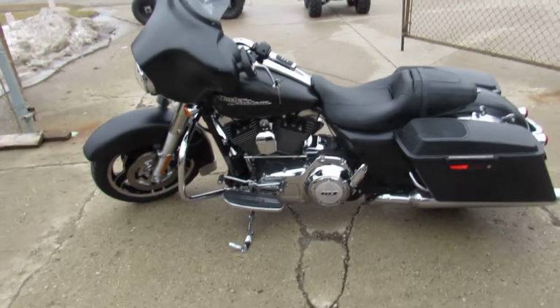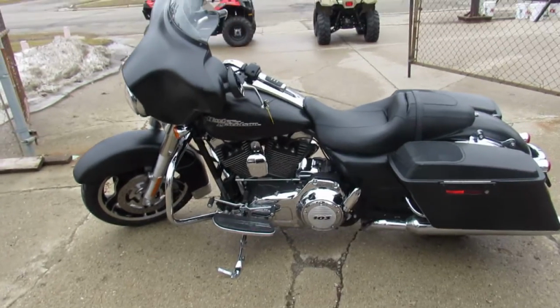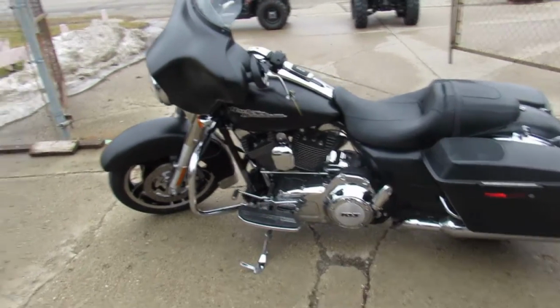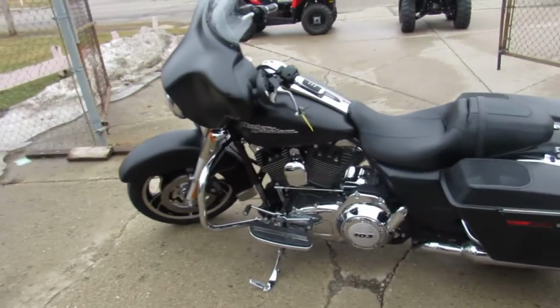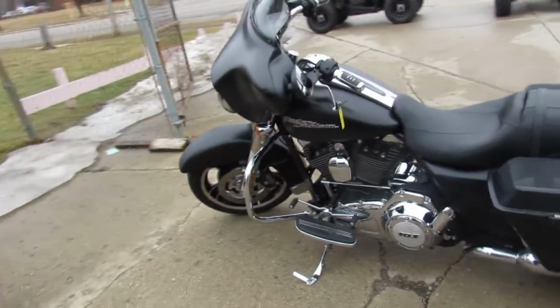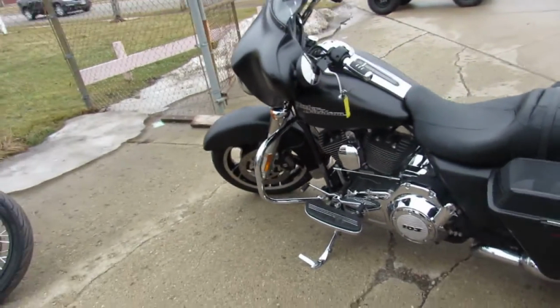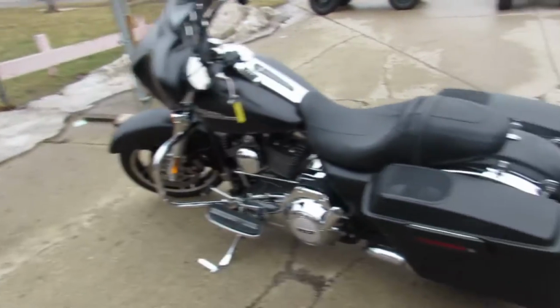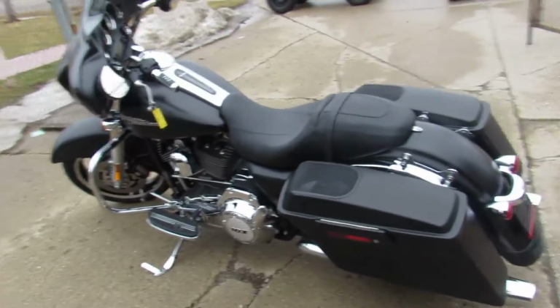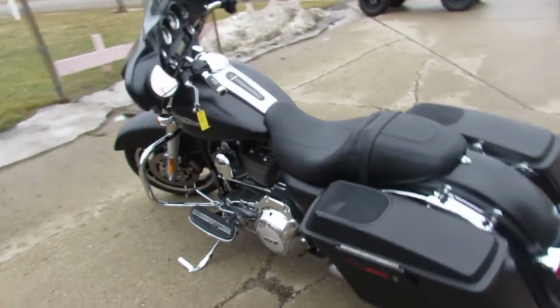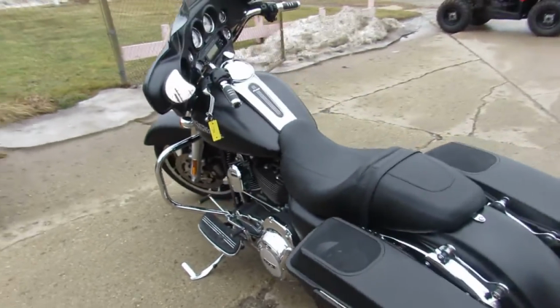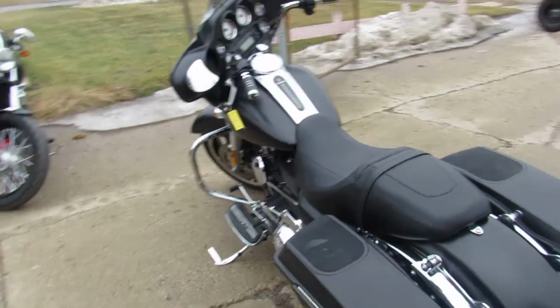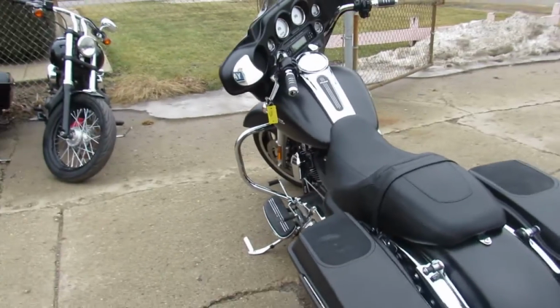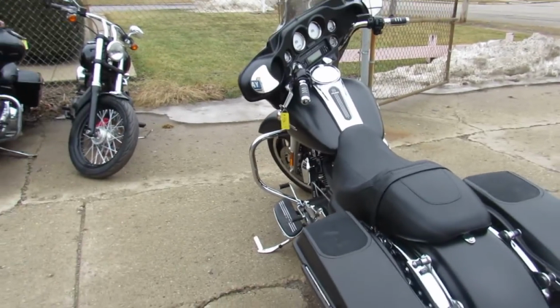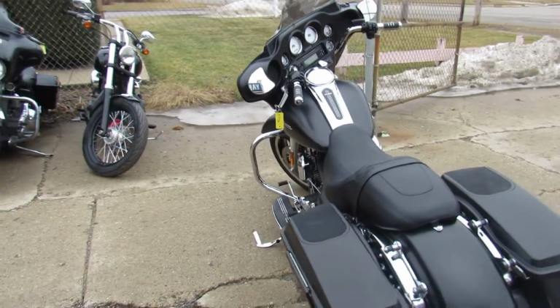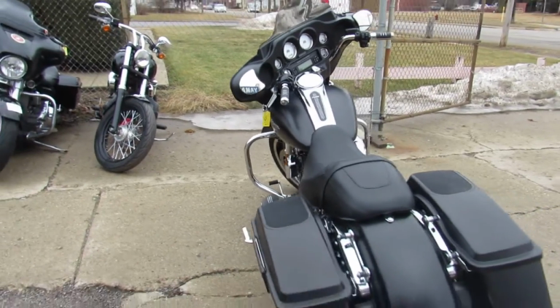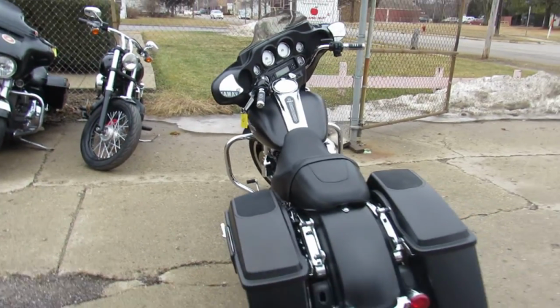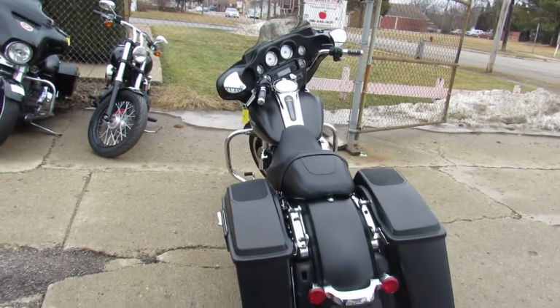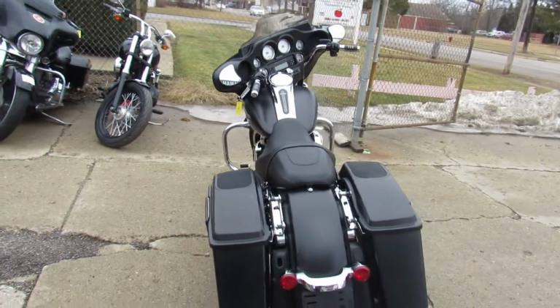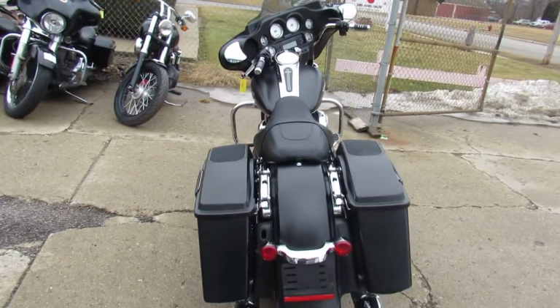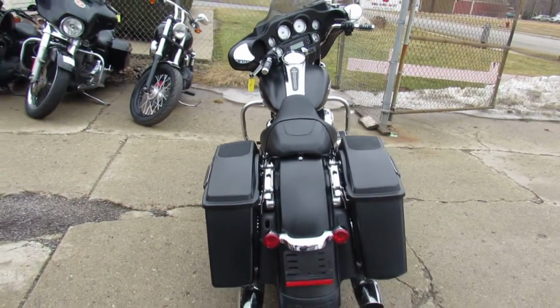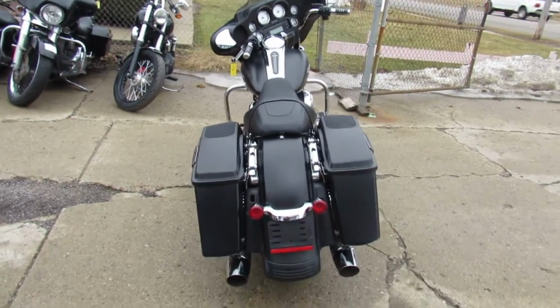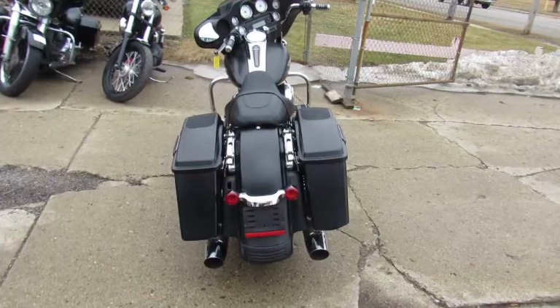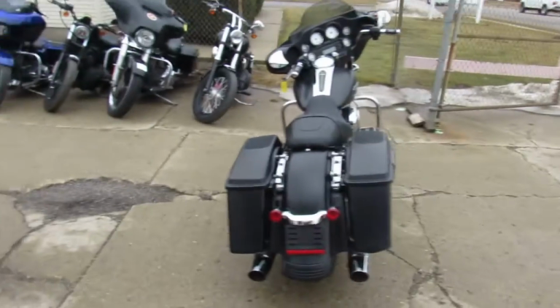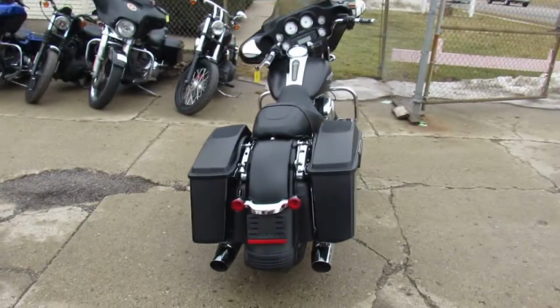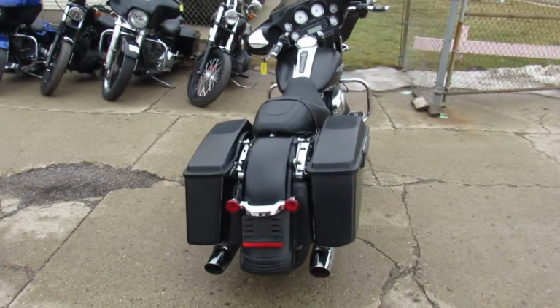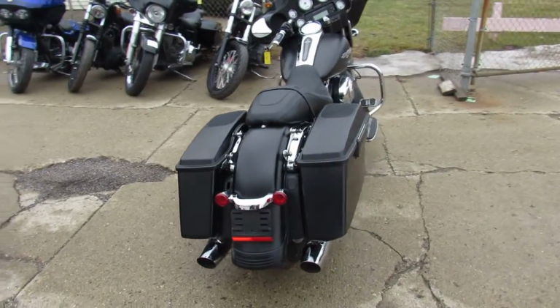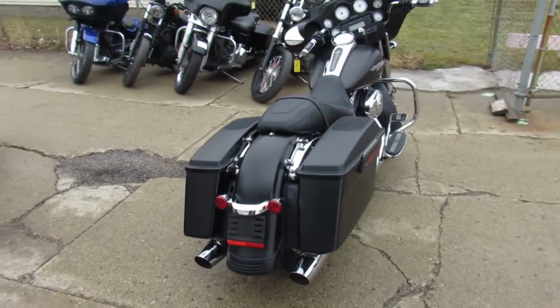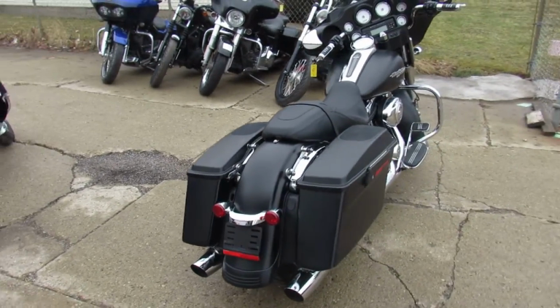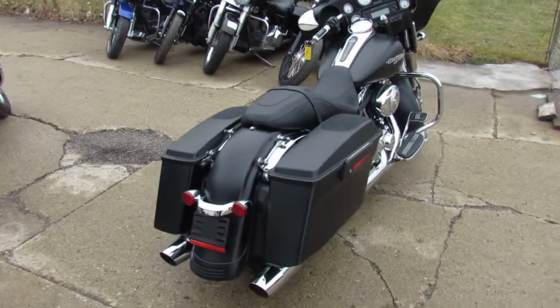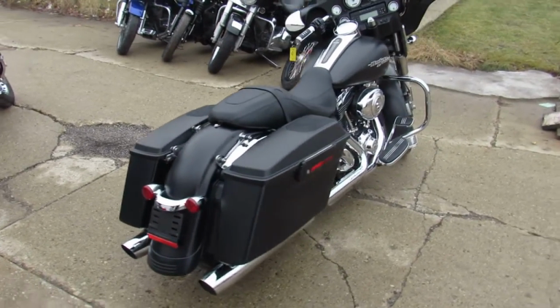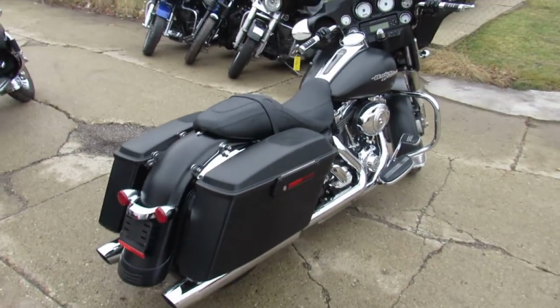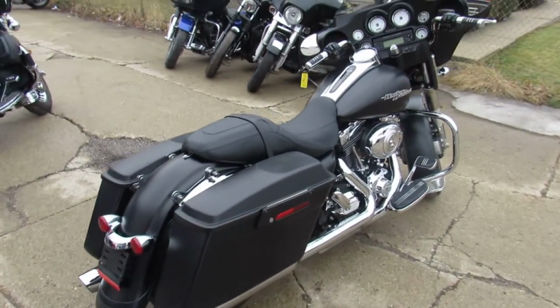Hey guys, it's Street Glide Mania here. Anybody looking for a Street Glide? Anybody looking for a Harley — we've got over 450 used Harleys. We've got guaranteed financing, lease programs. We can help out with out-of-state financing and nationwide shipping.